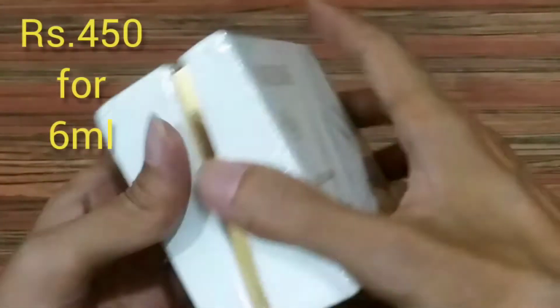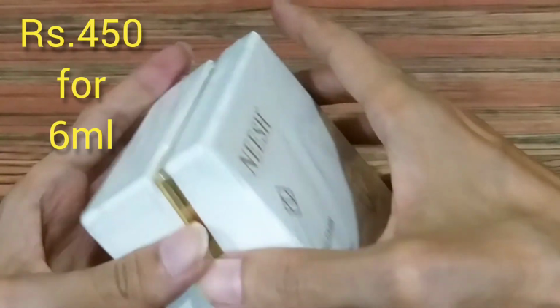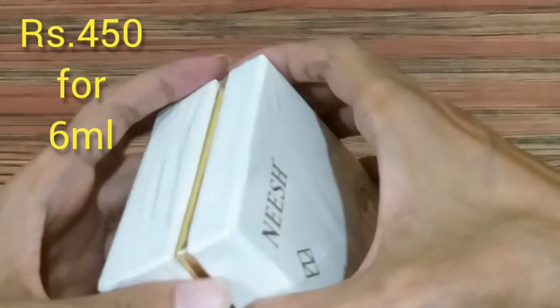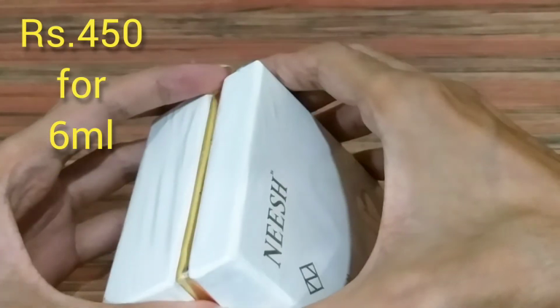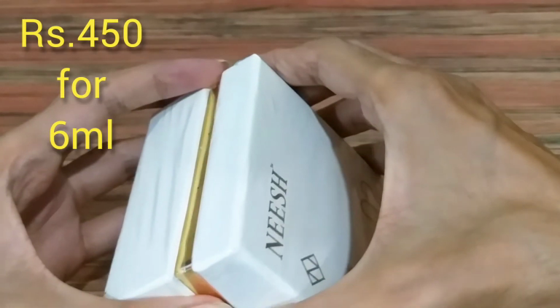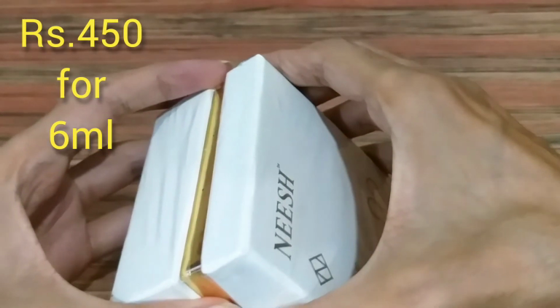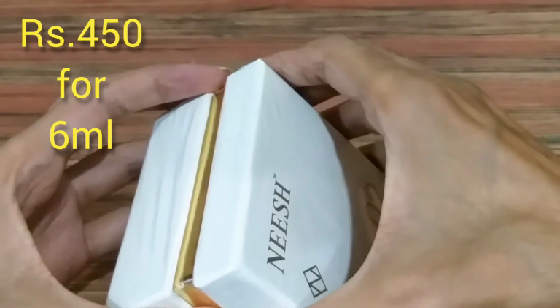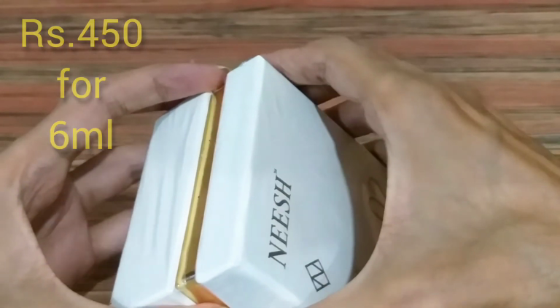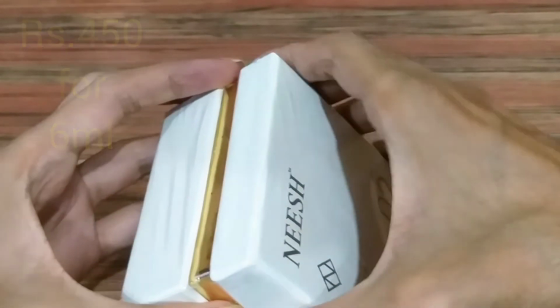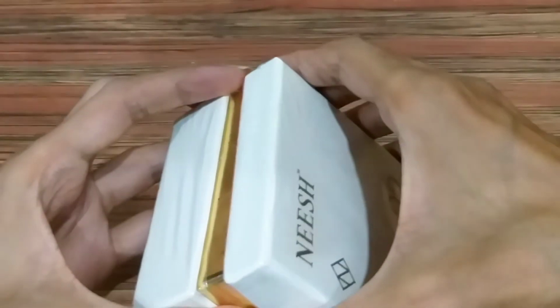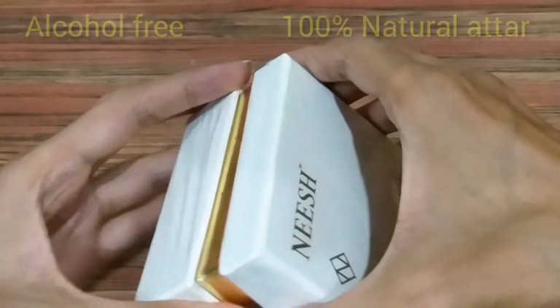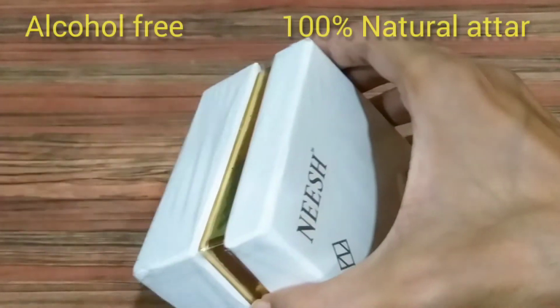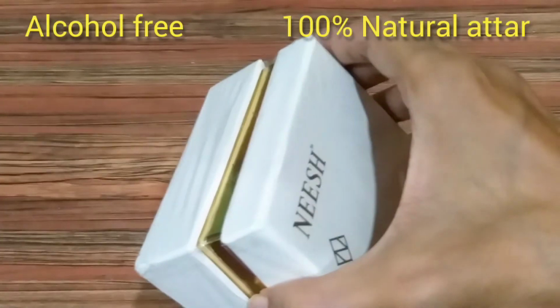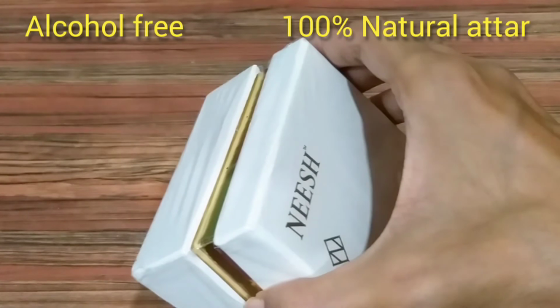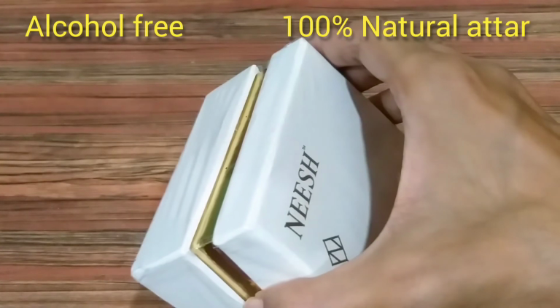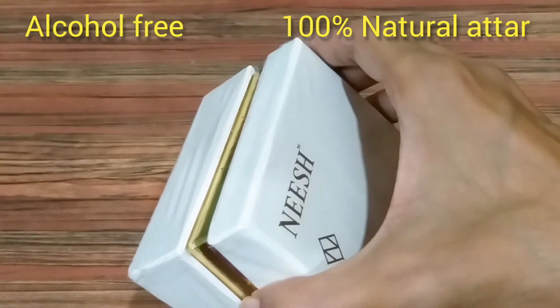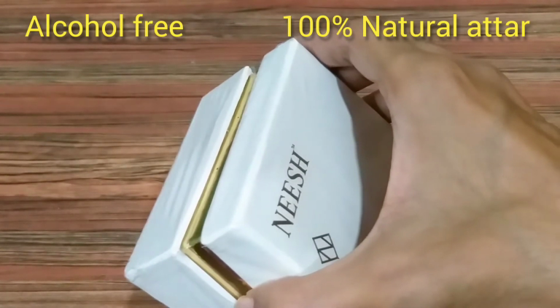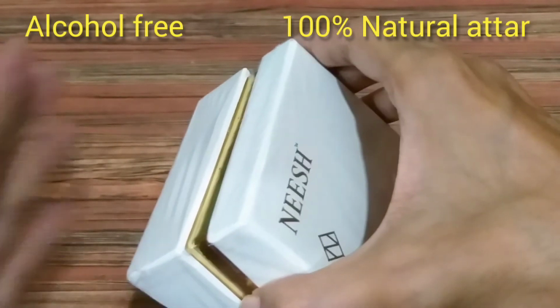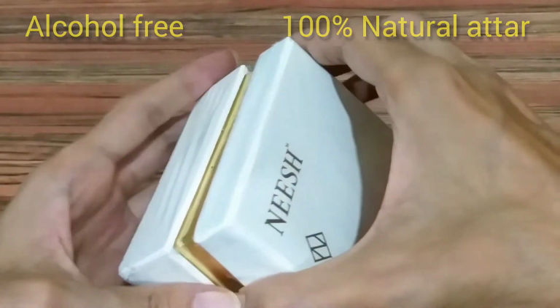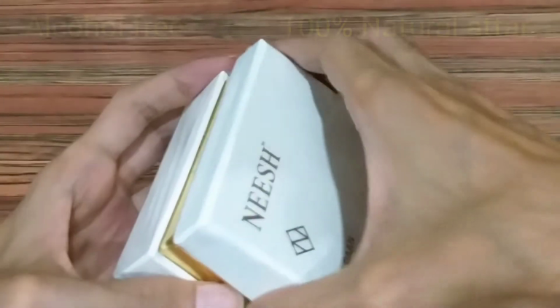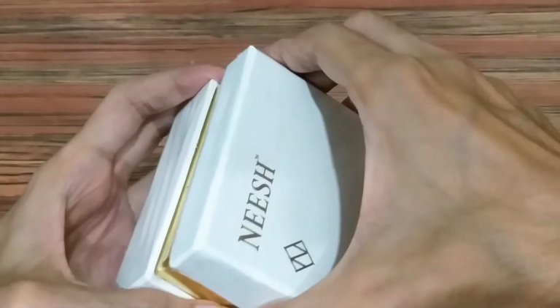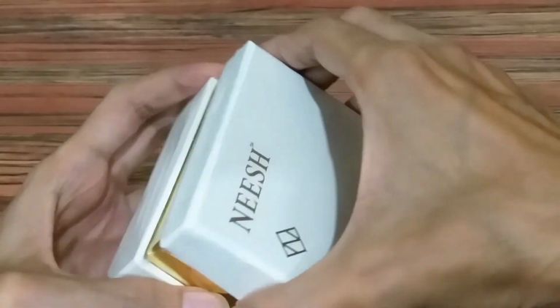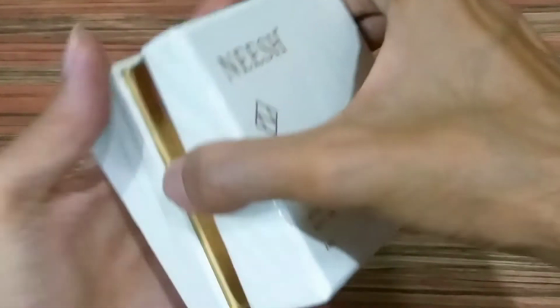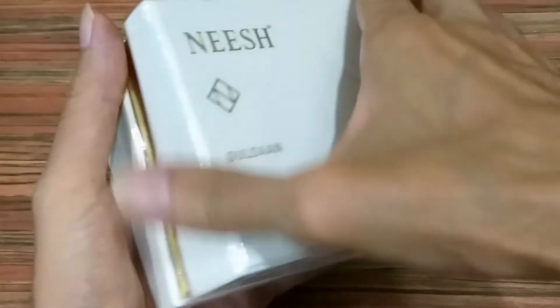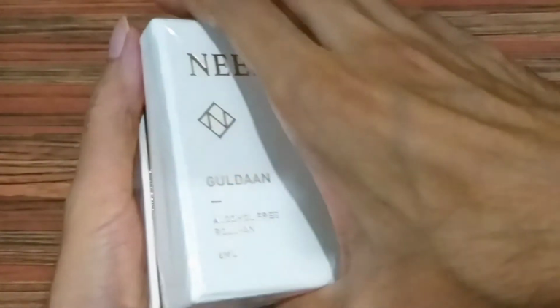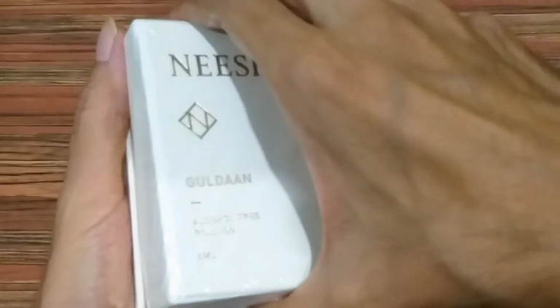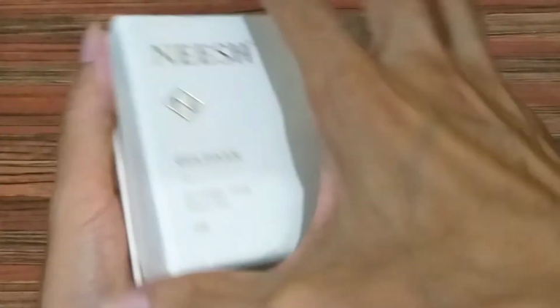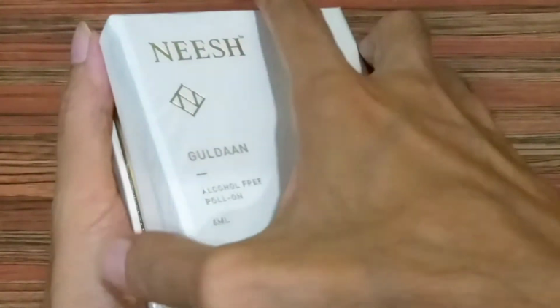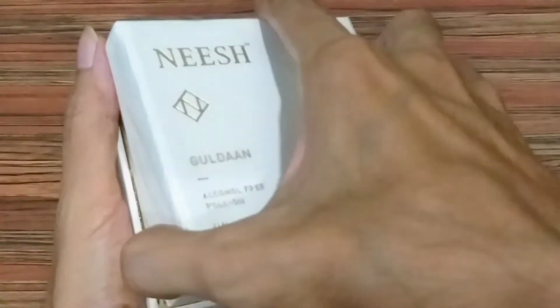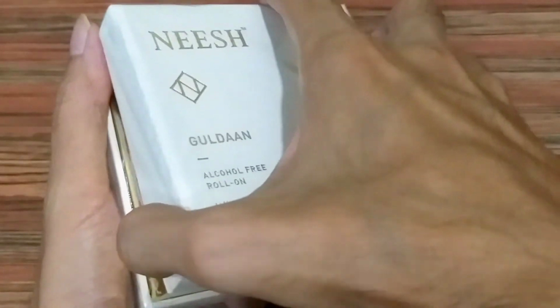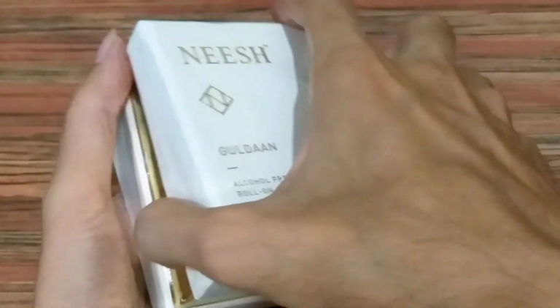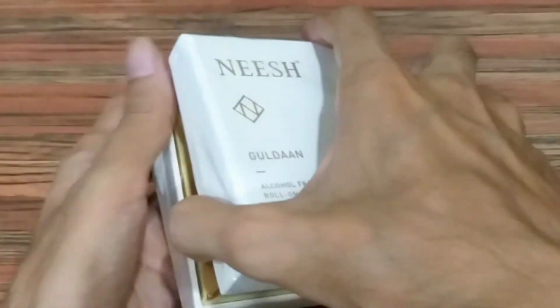It is quite reasonably priced considering that it is a 100% natural attar. But you will have to pay an additional shipping charge of Rs.100 if your cart value is below Rs.500.